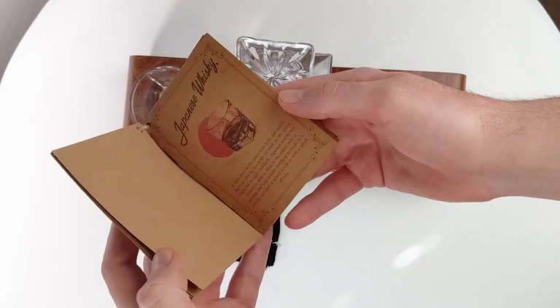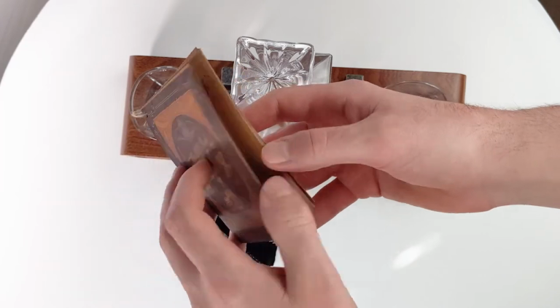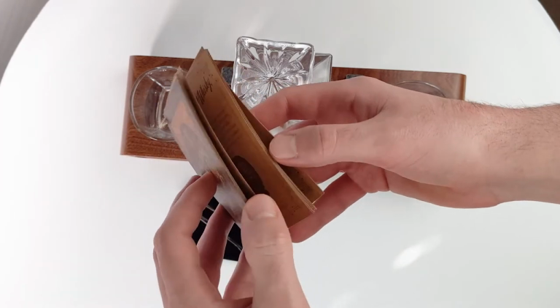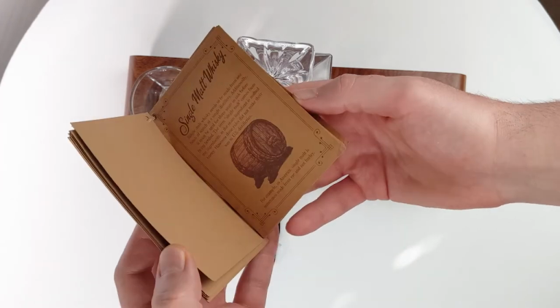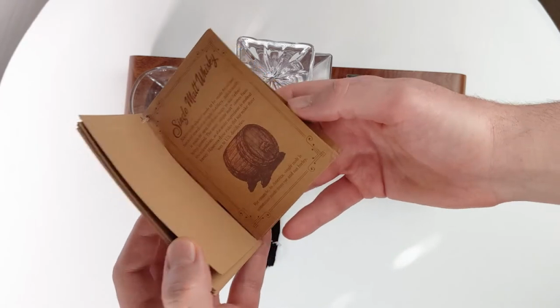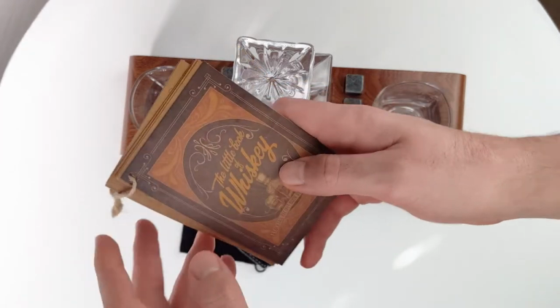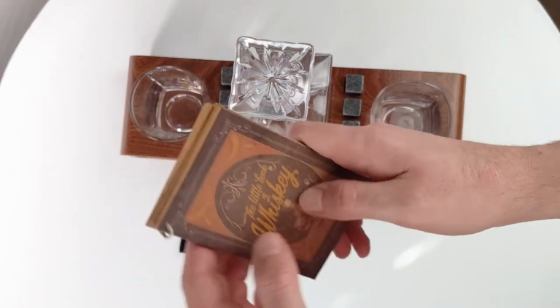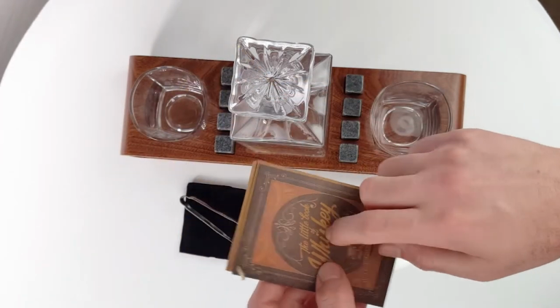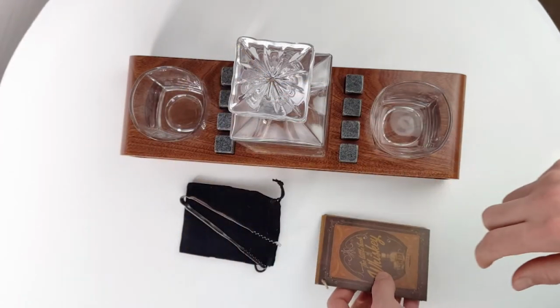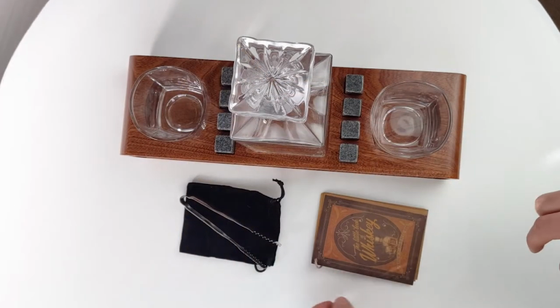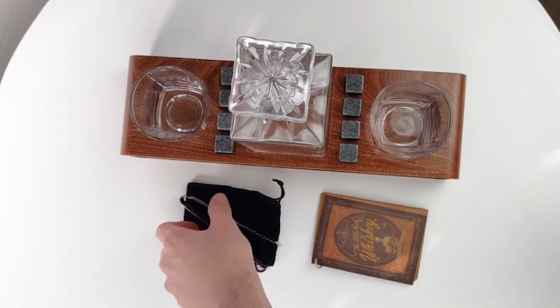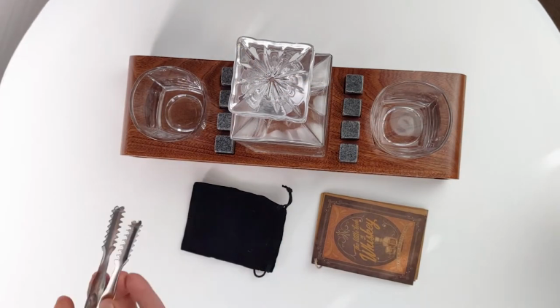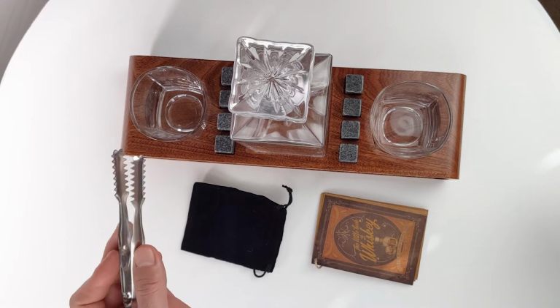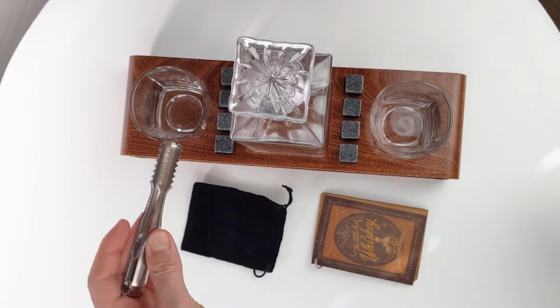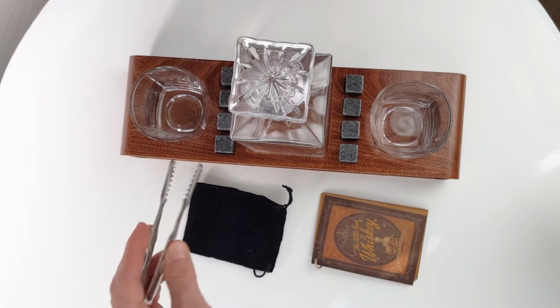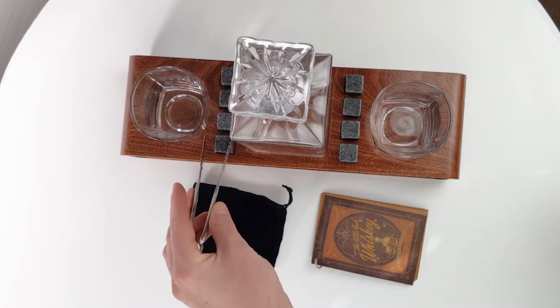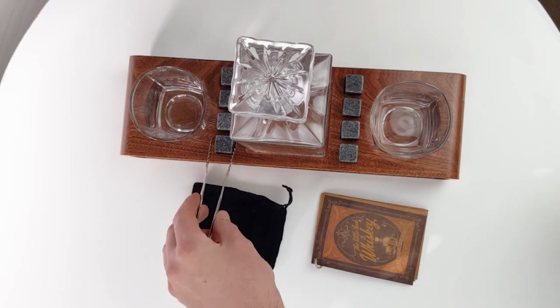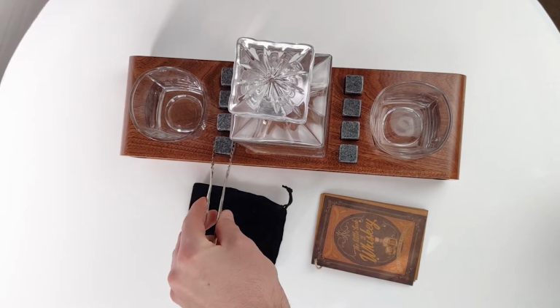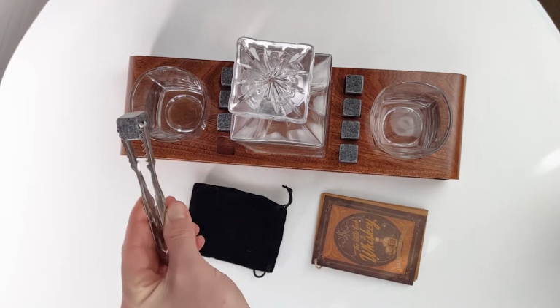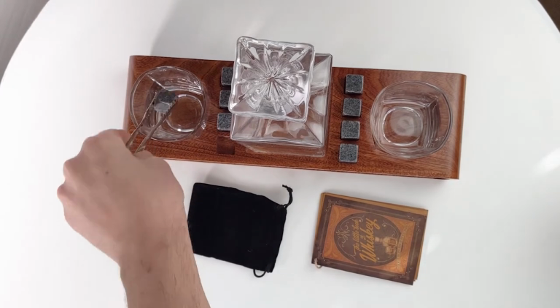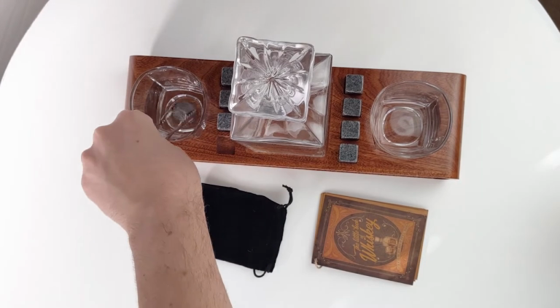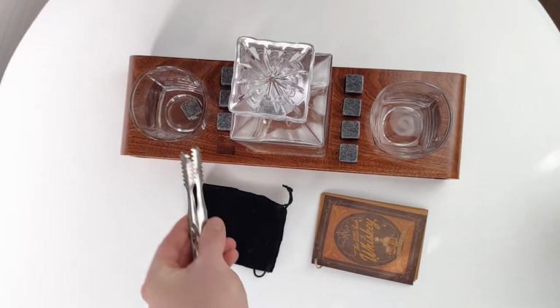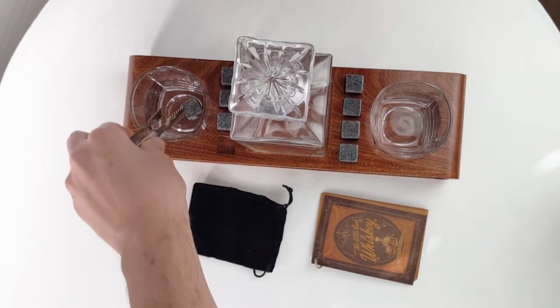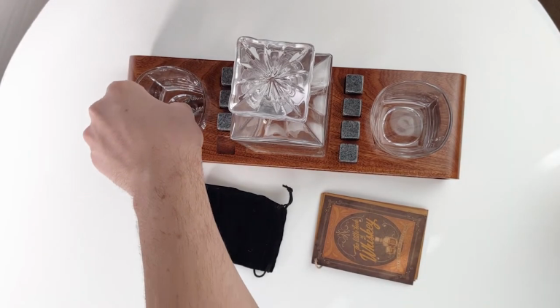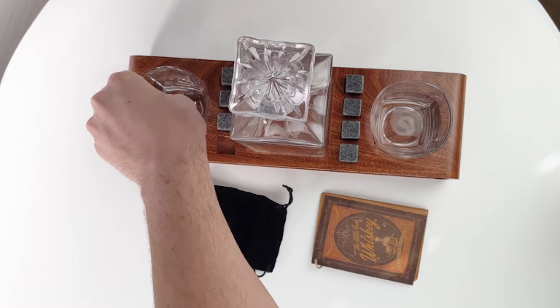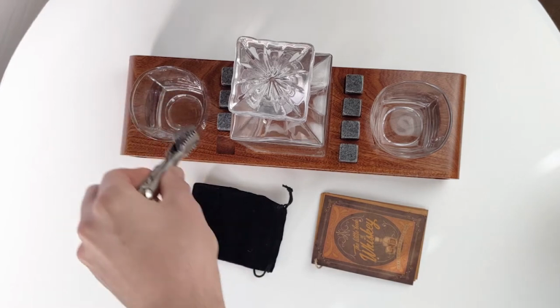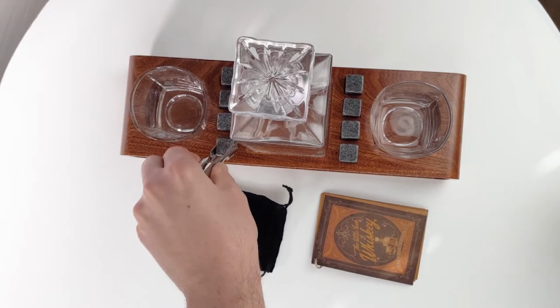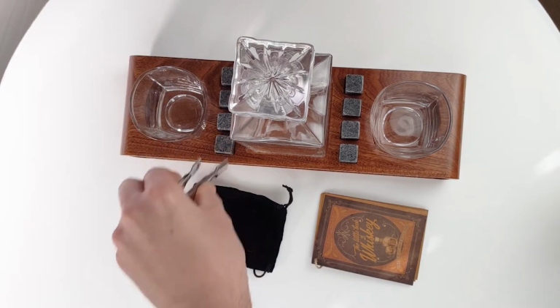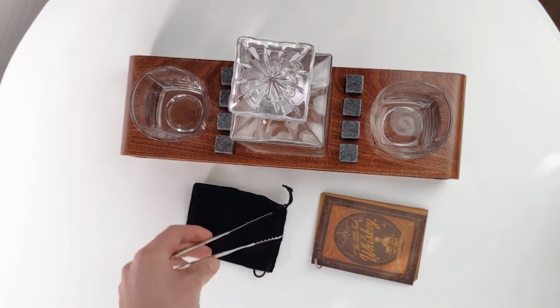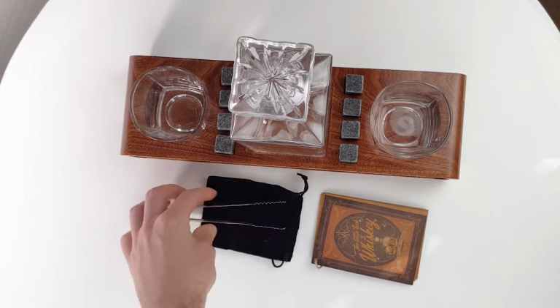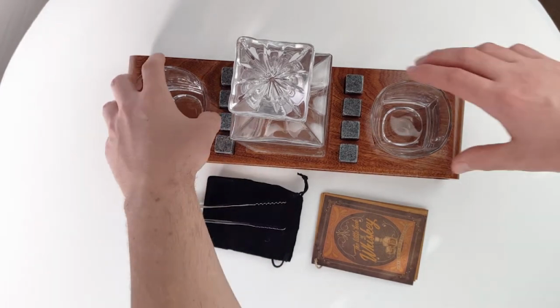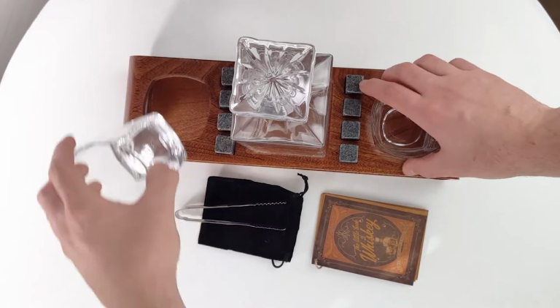Love the little touch here — this is a little whiskey stone grabber. You can pop it up and pop it in your drink. Really cool. I love the little touches that Roxley always does.